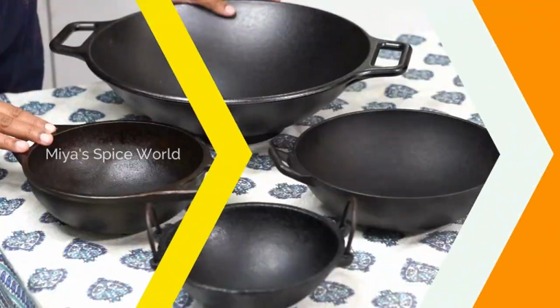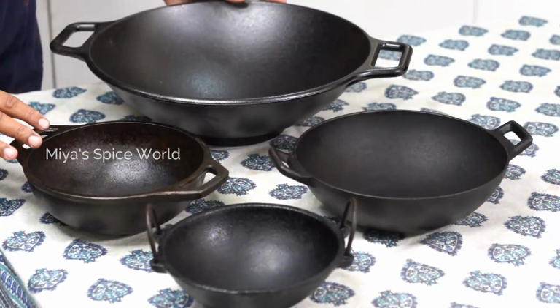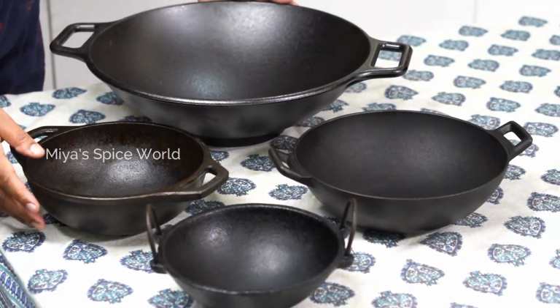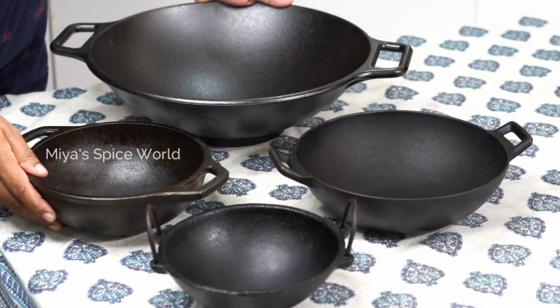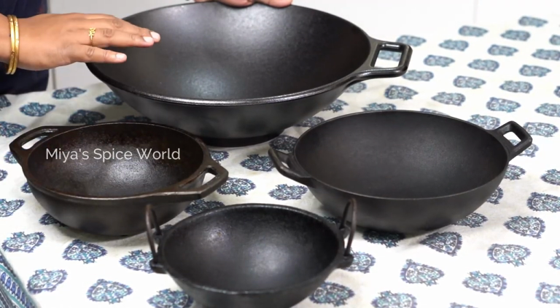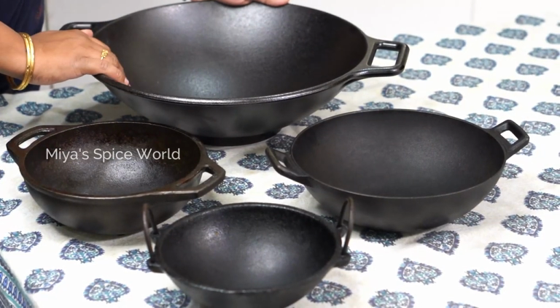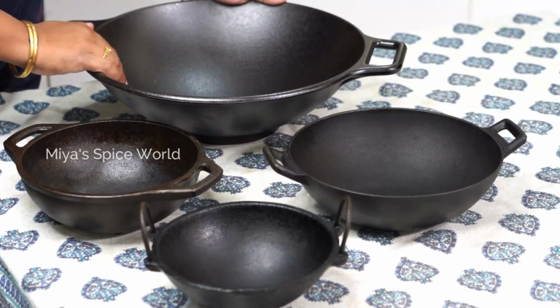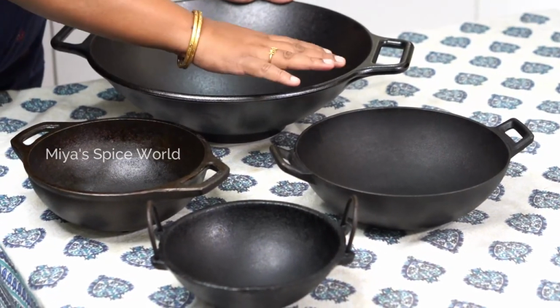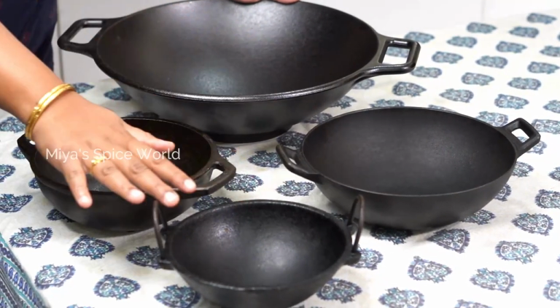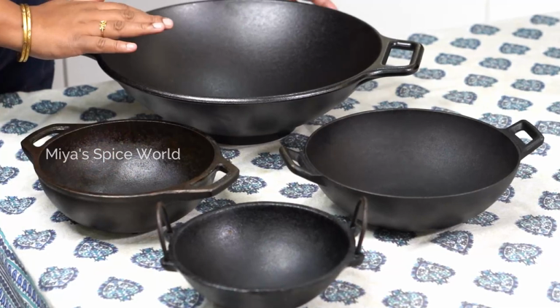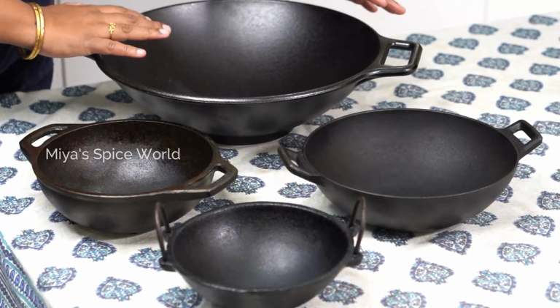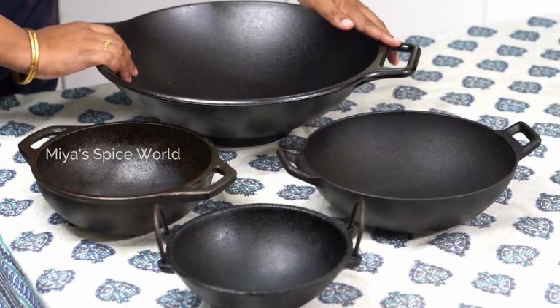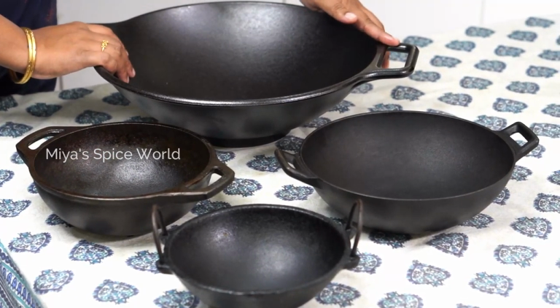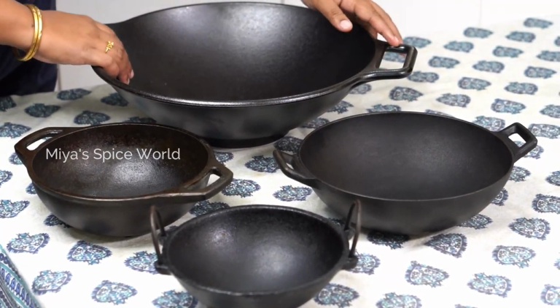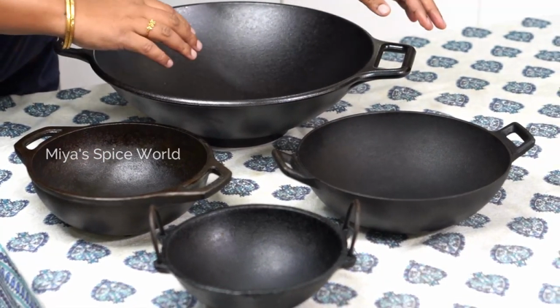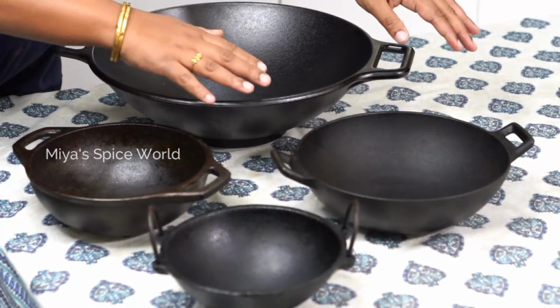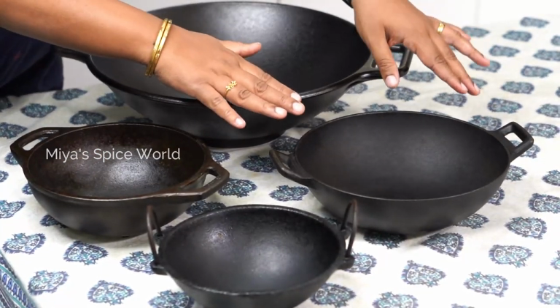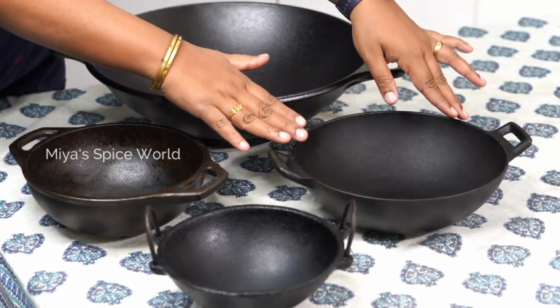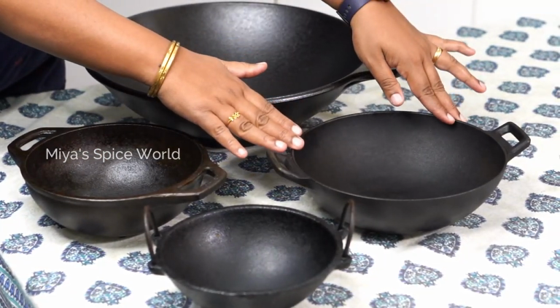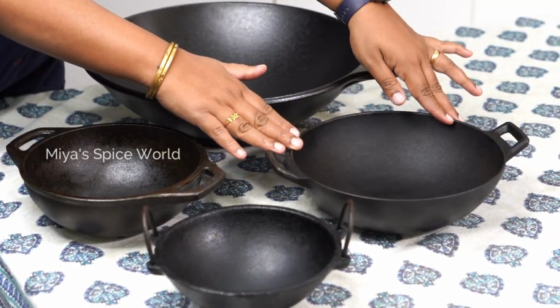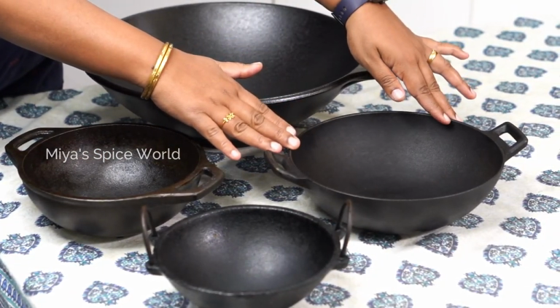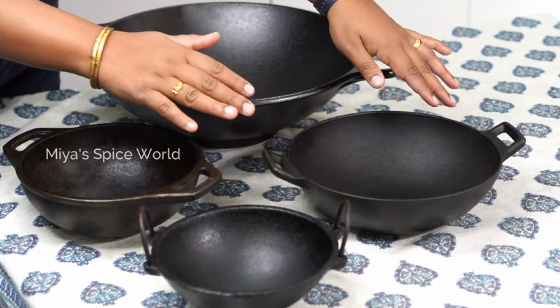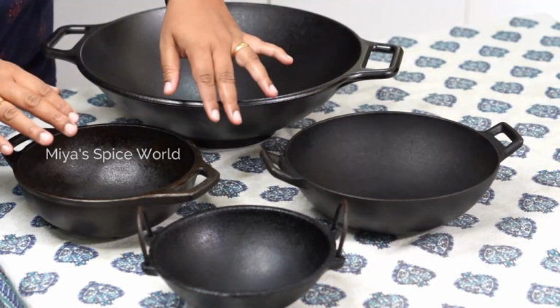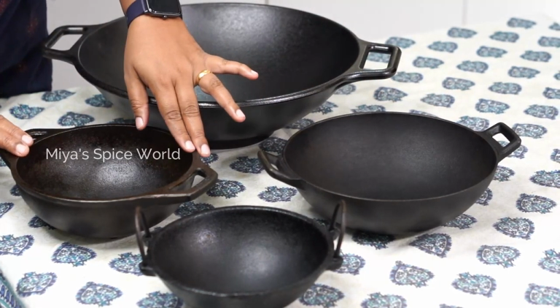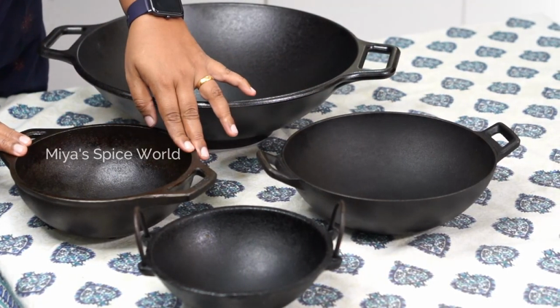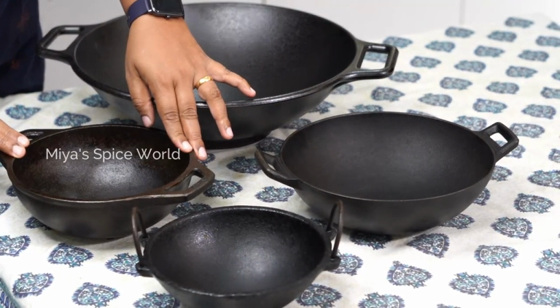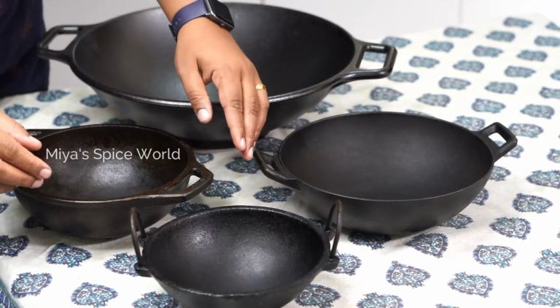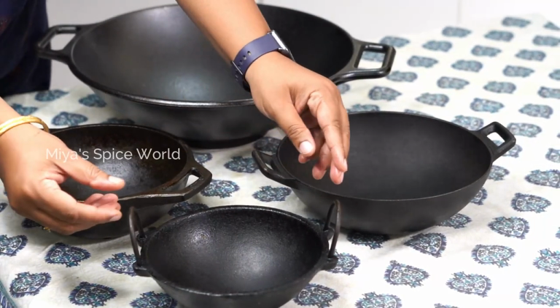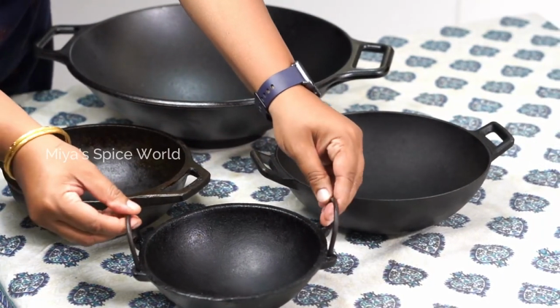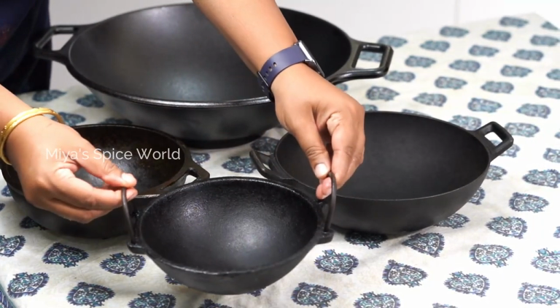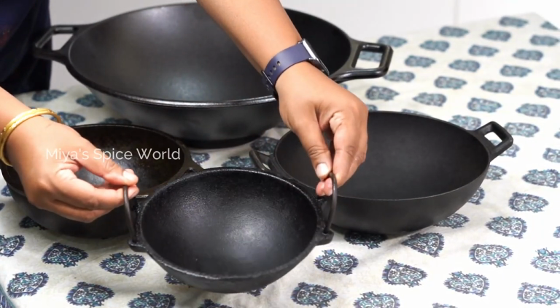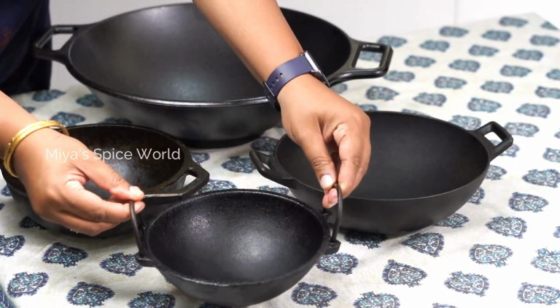These are all my kadai collection — starting from a big 14-inch kadai, then a 9.5-inch kadai, followed by an 8-inch kadai, and finally my most useful 7-inch kadai.